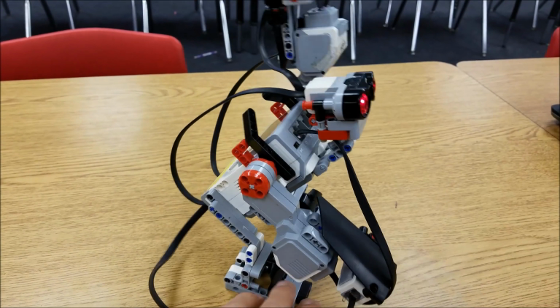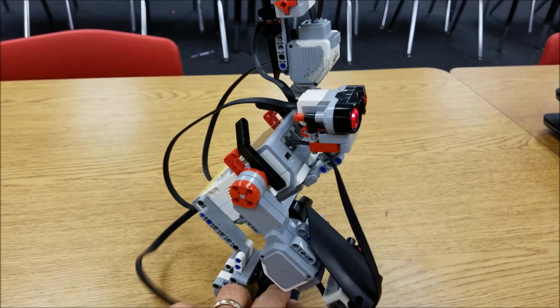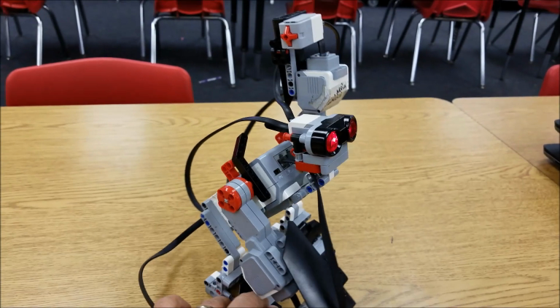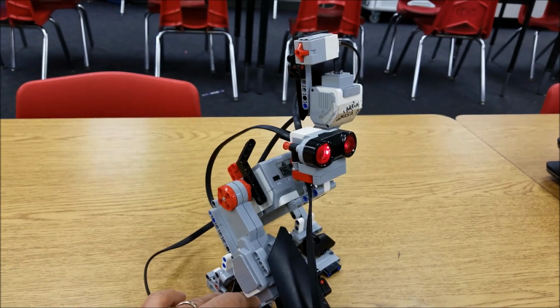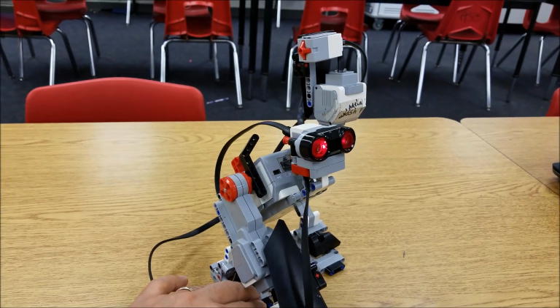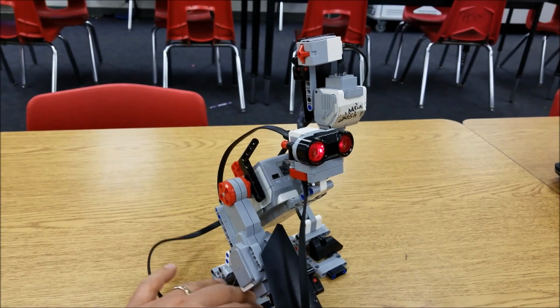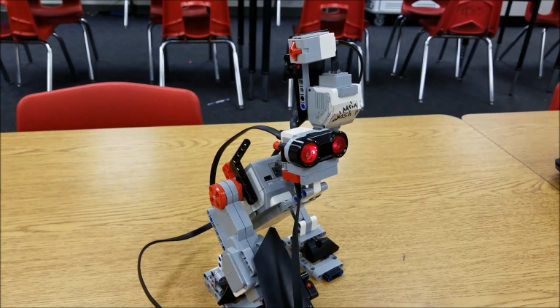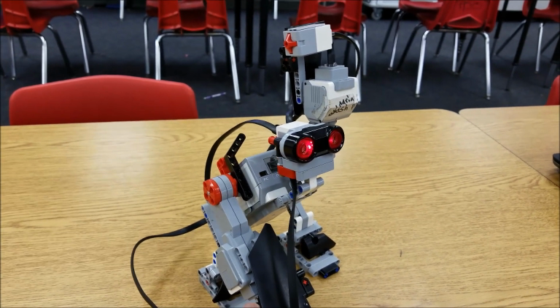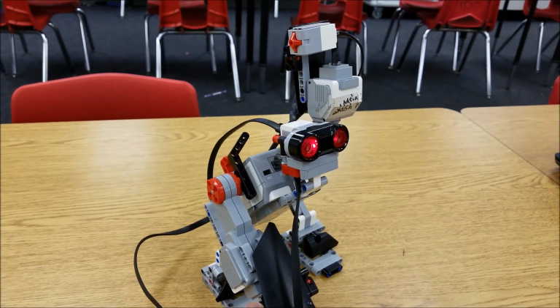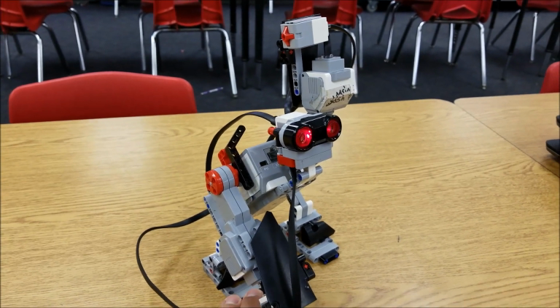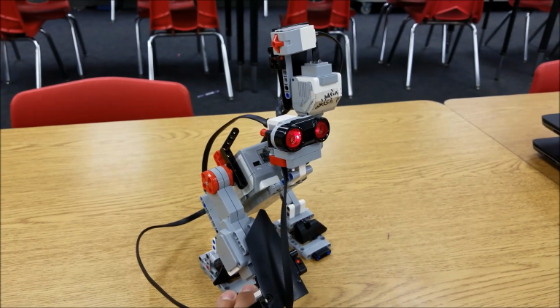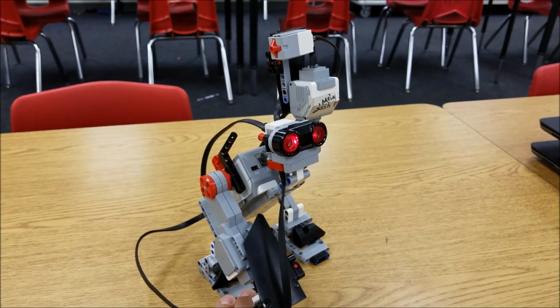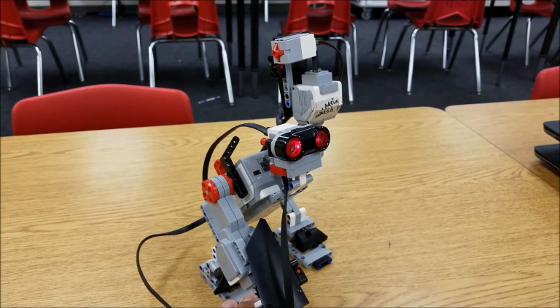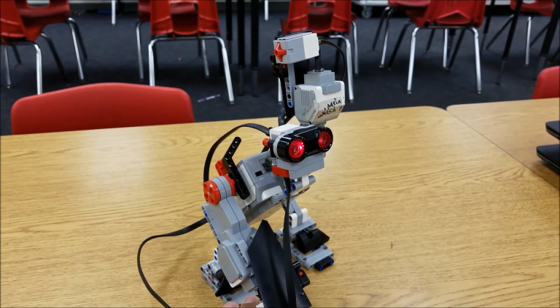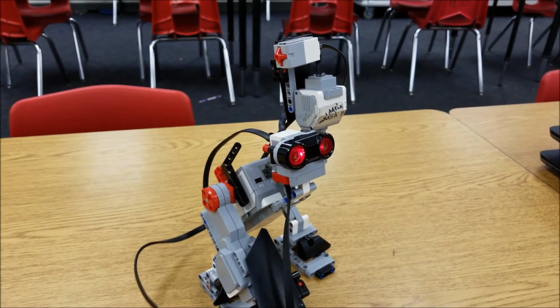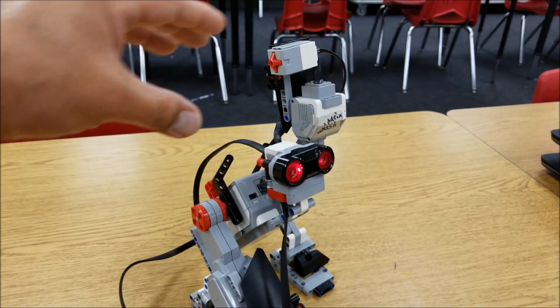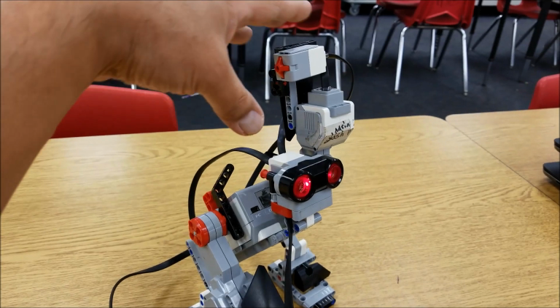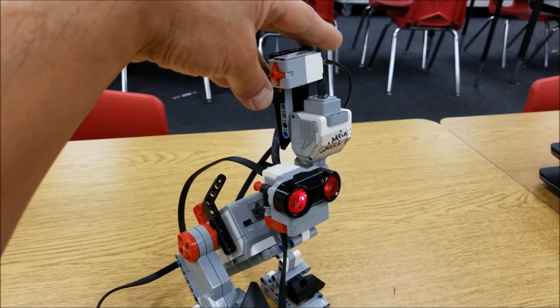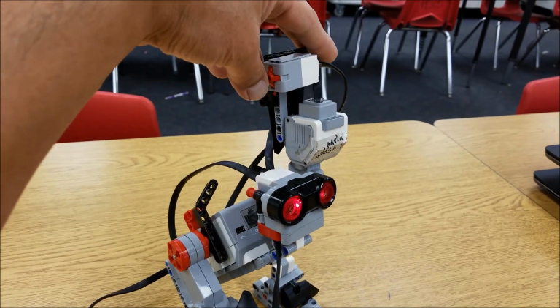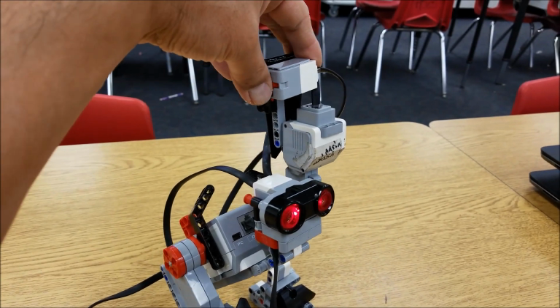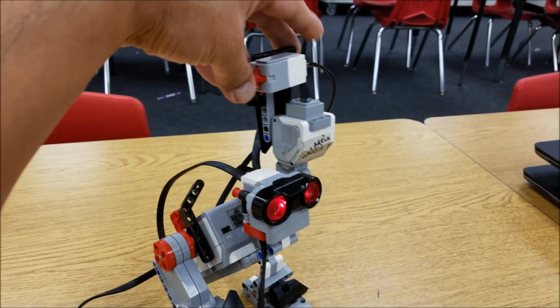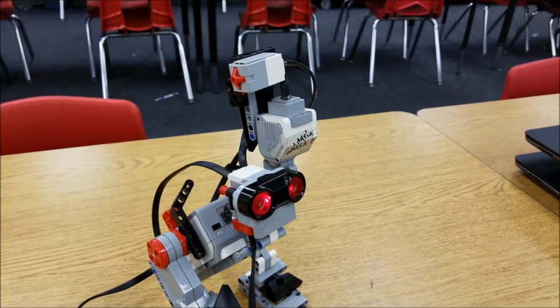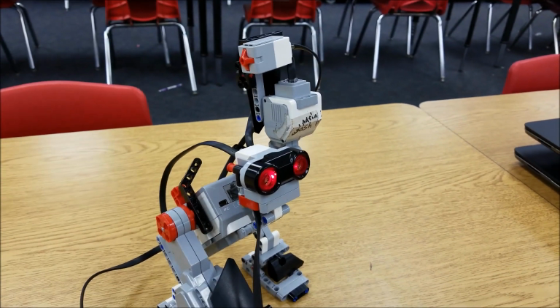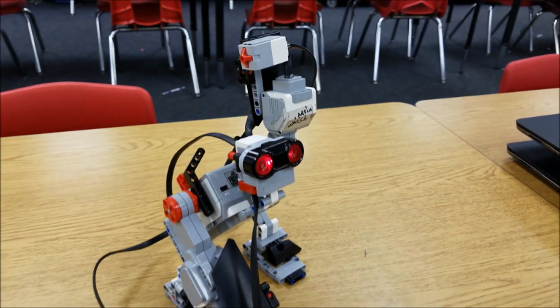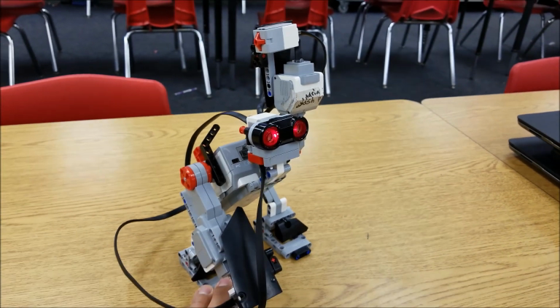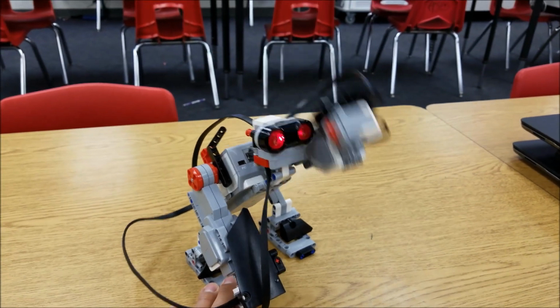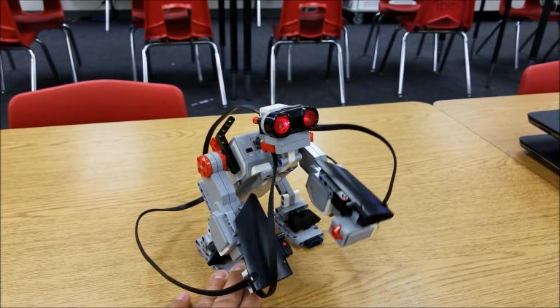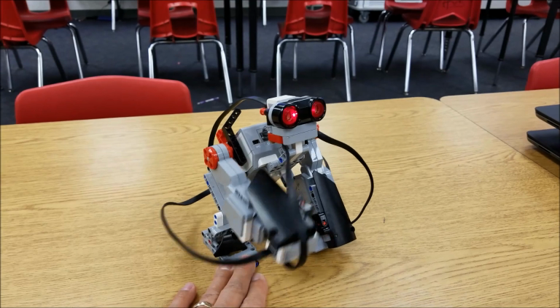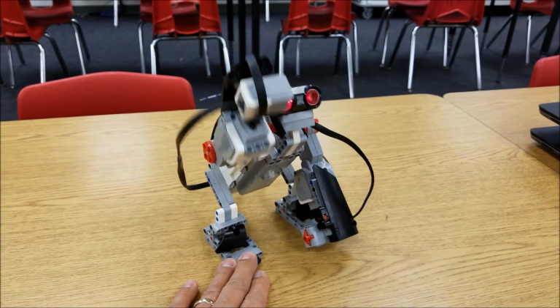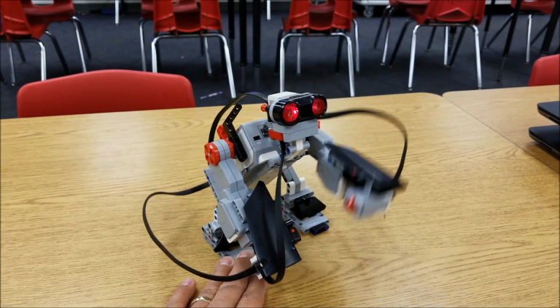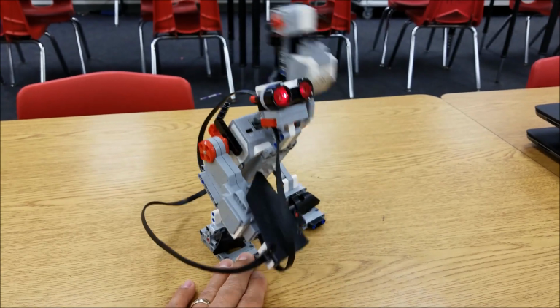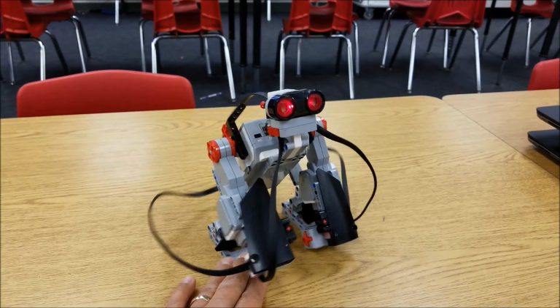He starts off sleeping. If he sees something four centimeters or closer, he'll lift his arm. Just shake his hand and touch that touch sensor — he'll give out a roar. He'll start beating the ground.